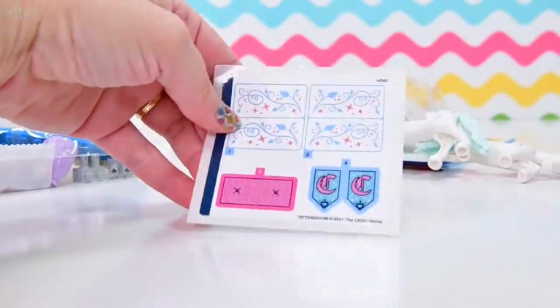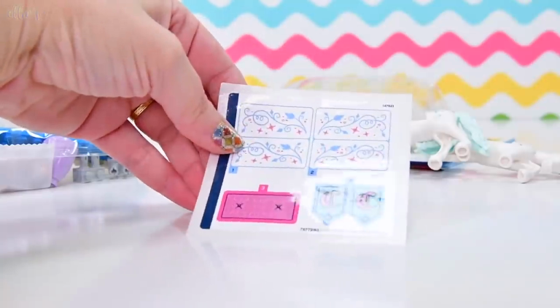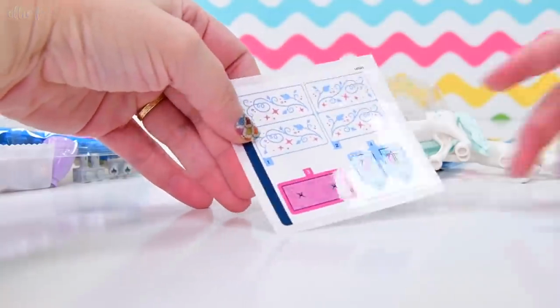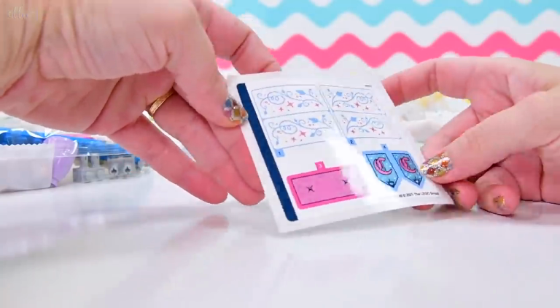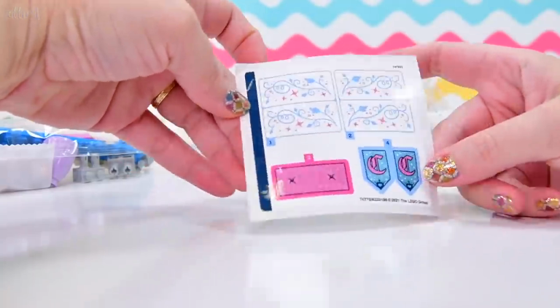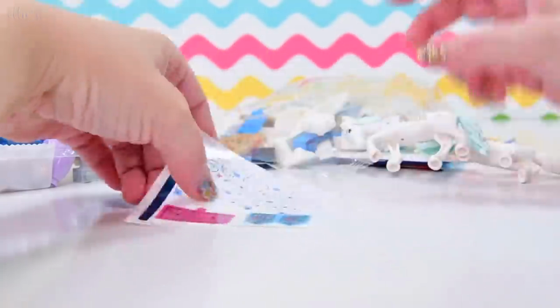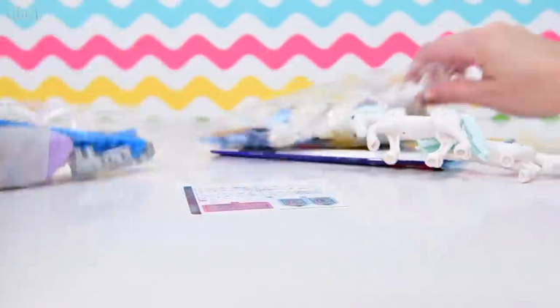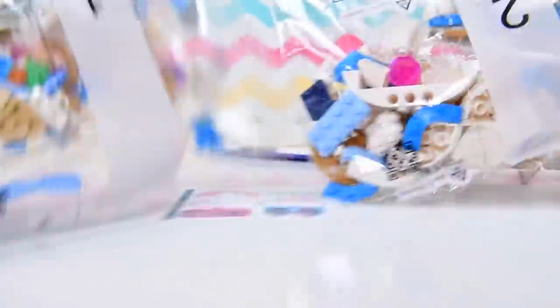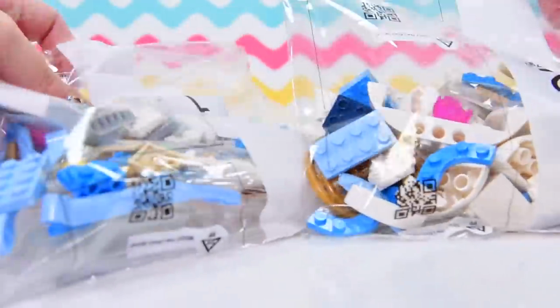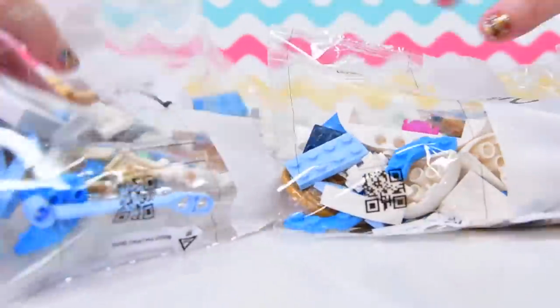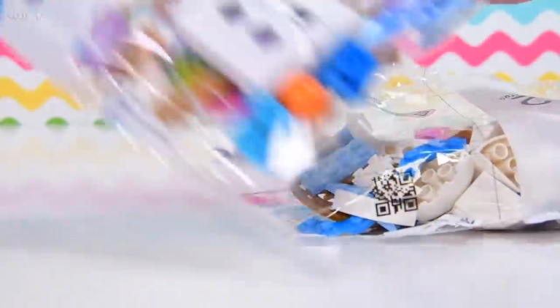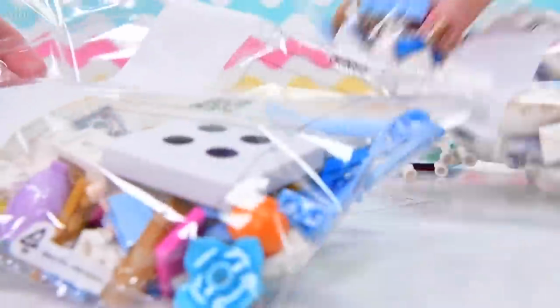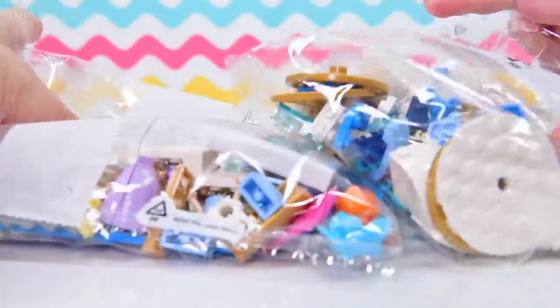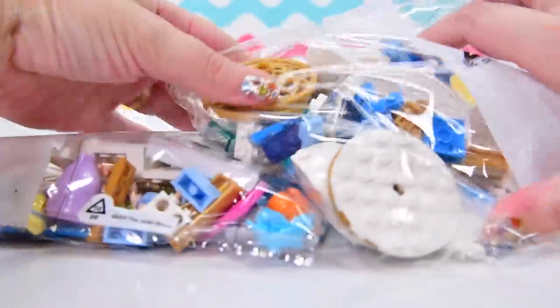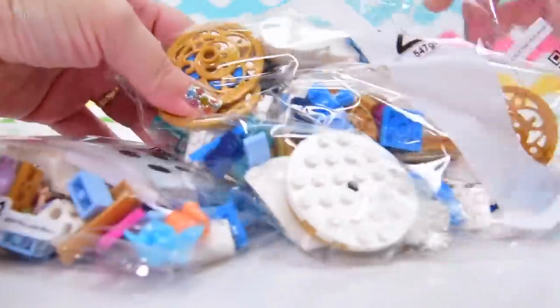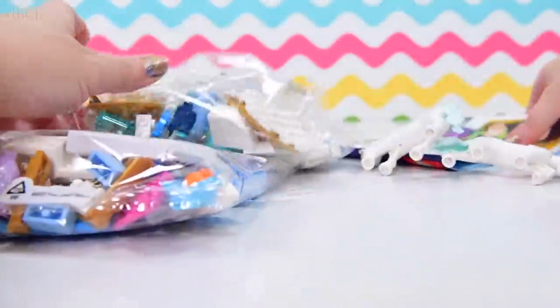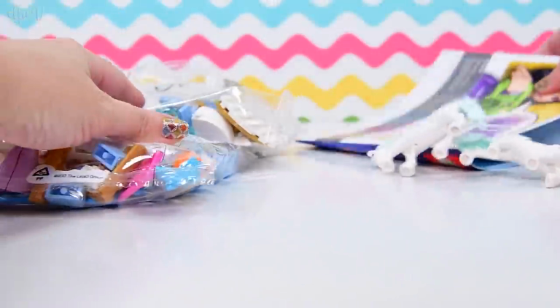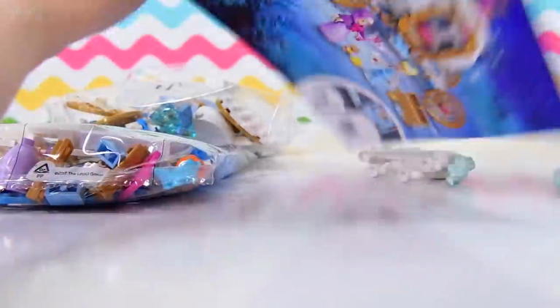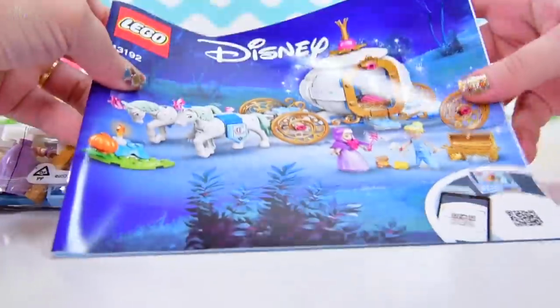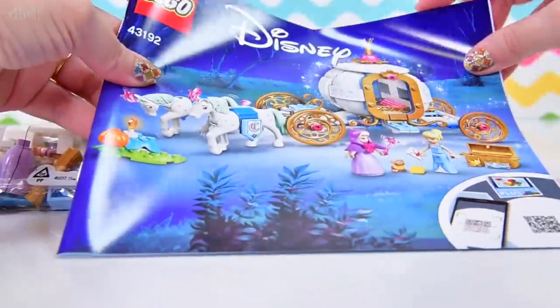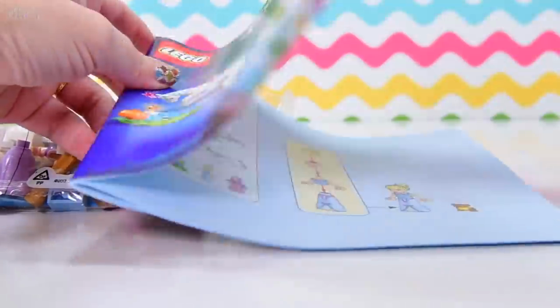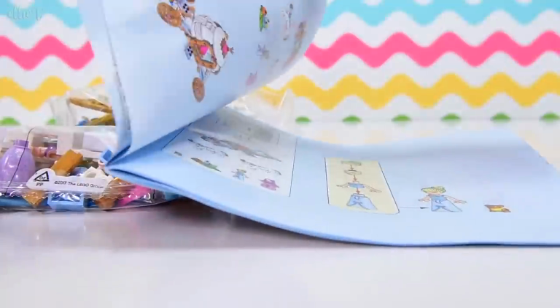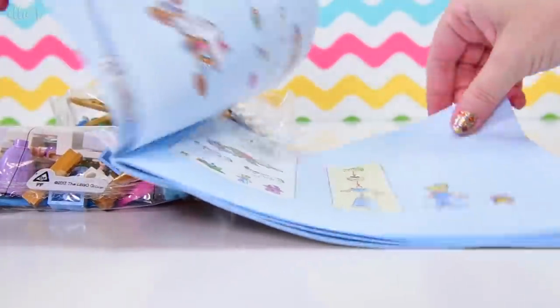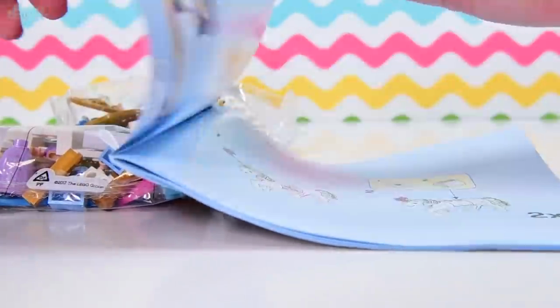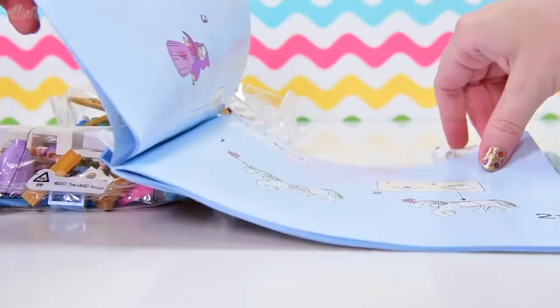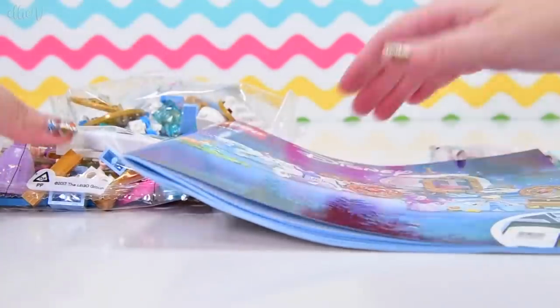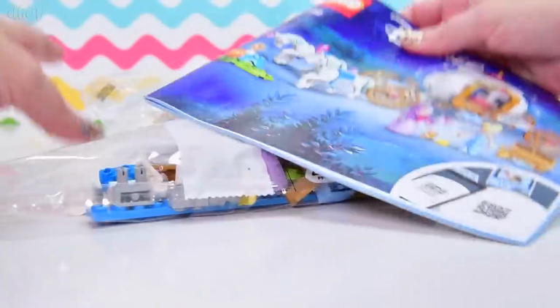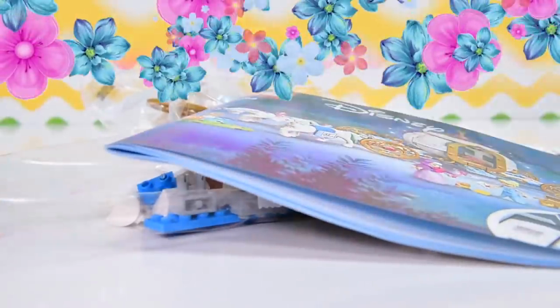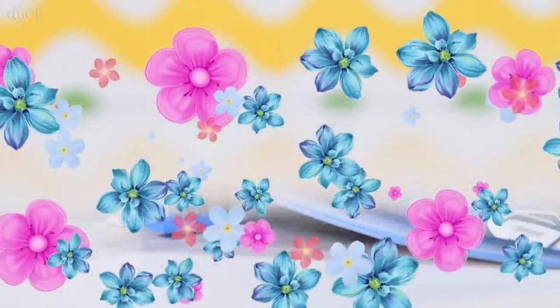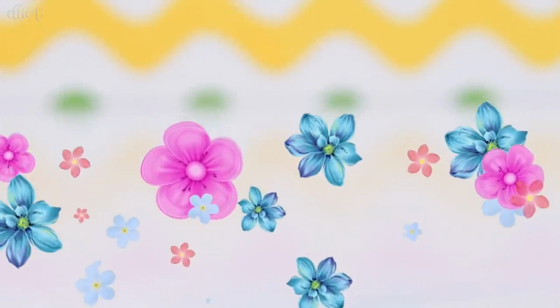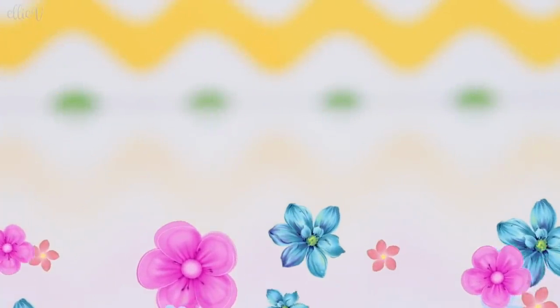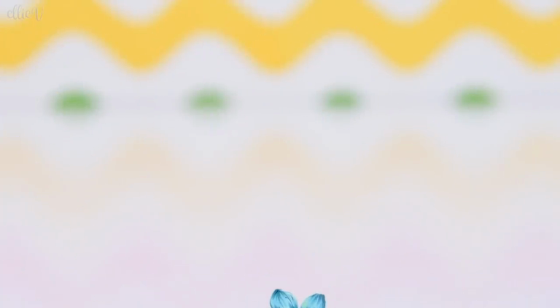Here are our stickers — not many, which is nice. So that shouldn't be too tough. And there are two bags of Lego and our instruction book, of course, because we need that. Otherwise we don't know where it's actually supposed to go. So let's start up.